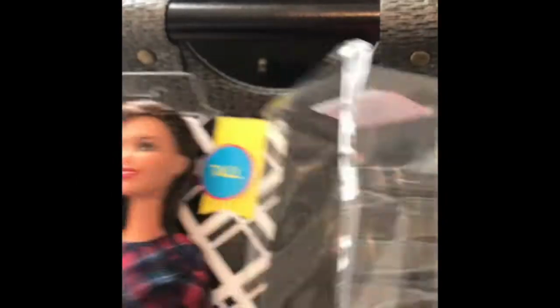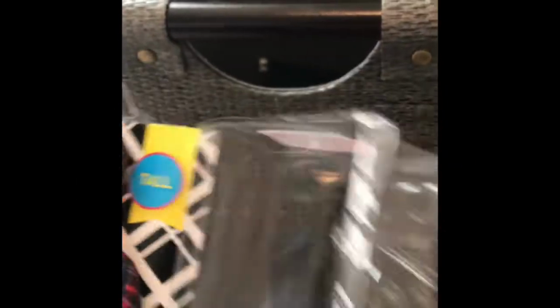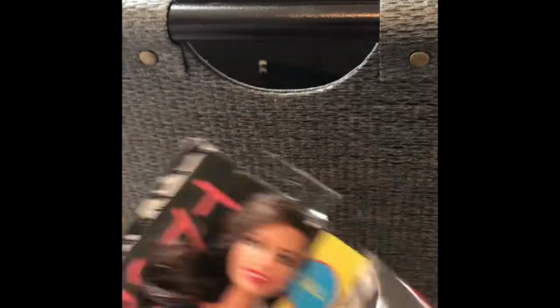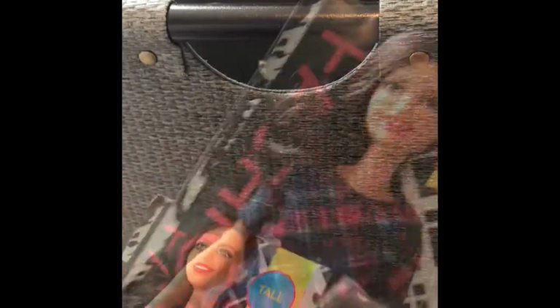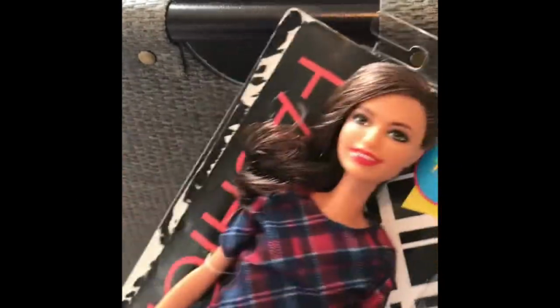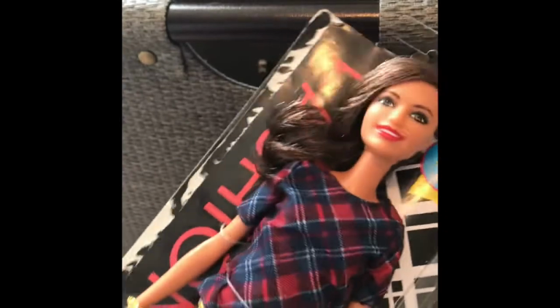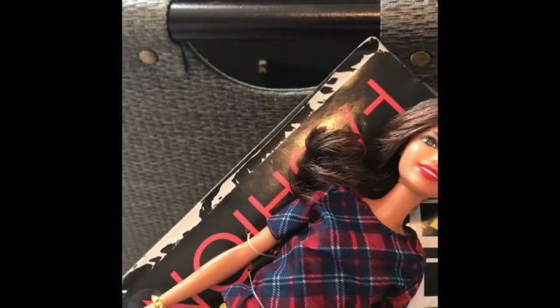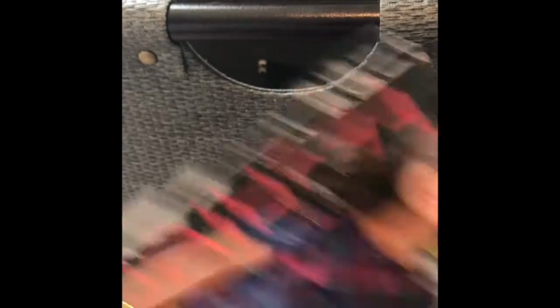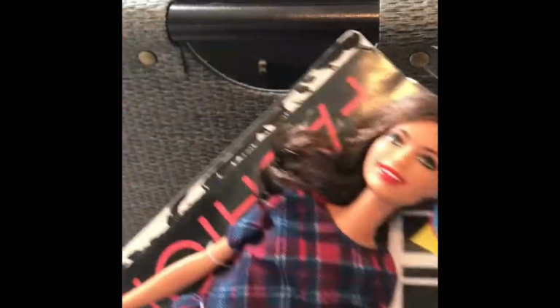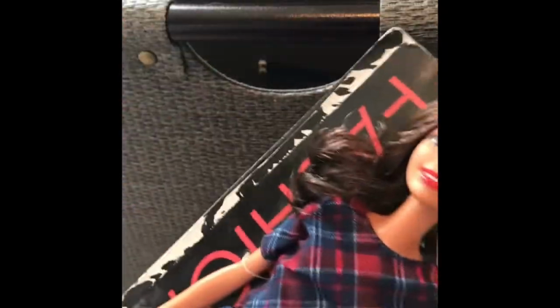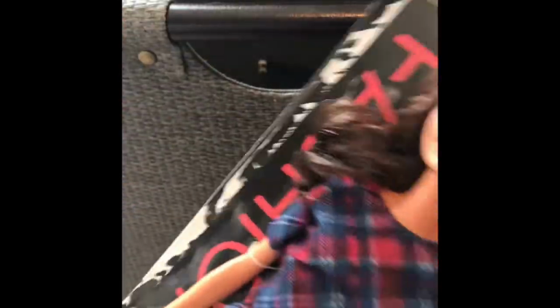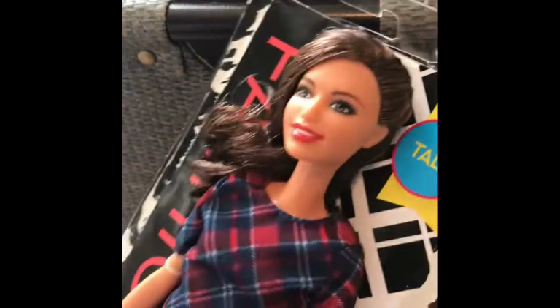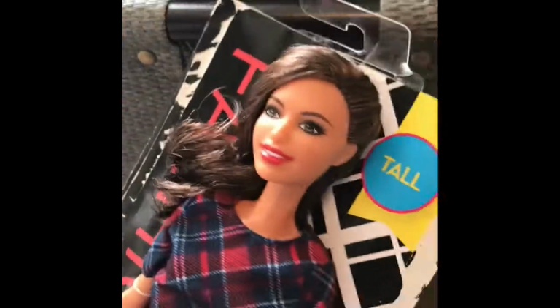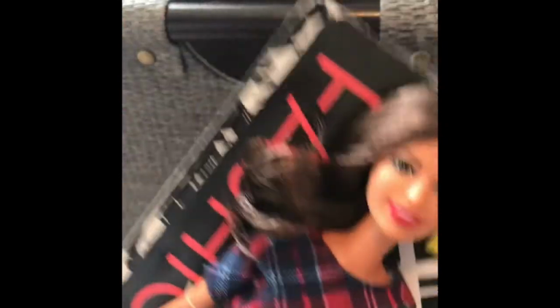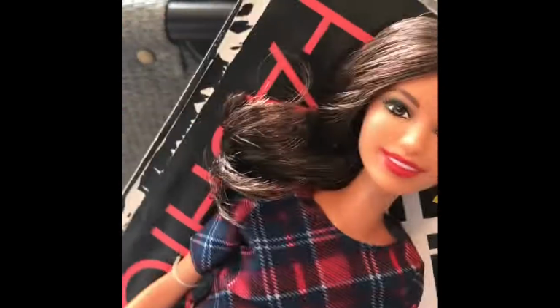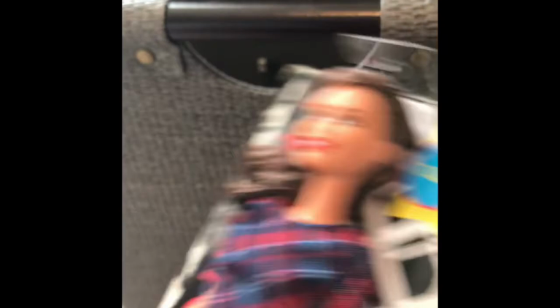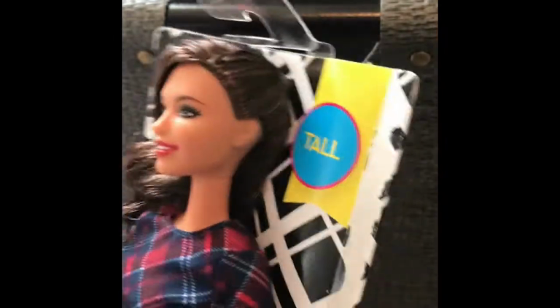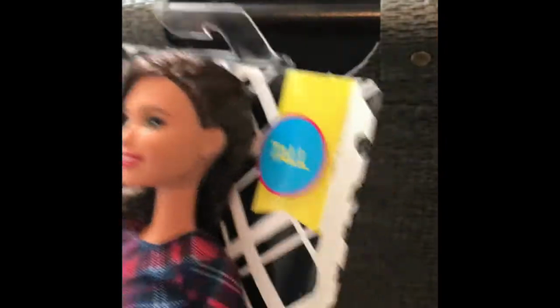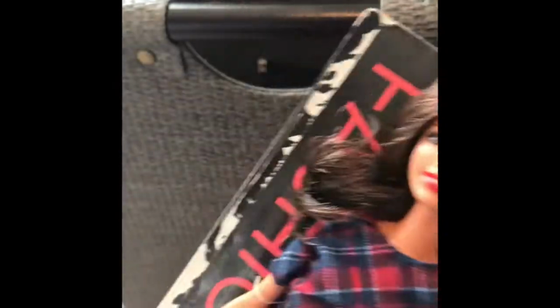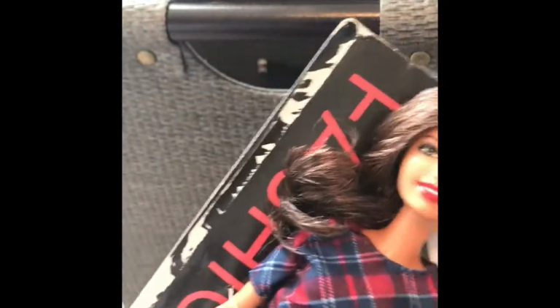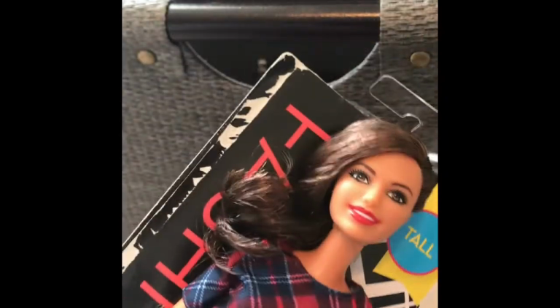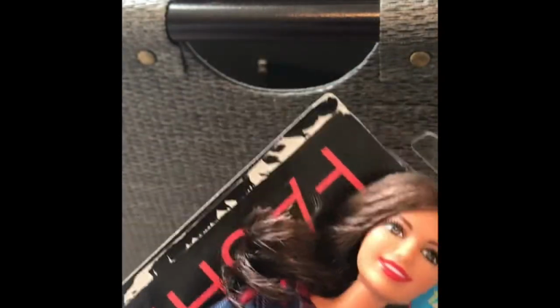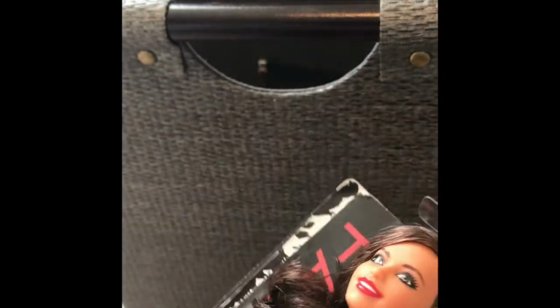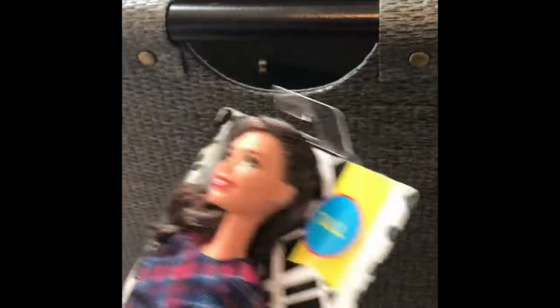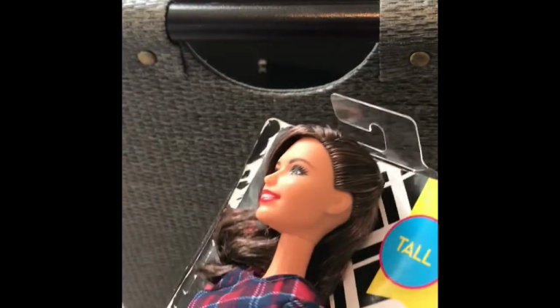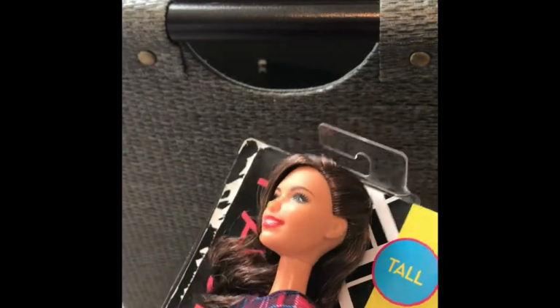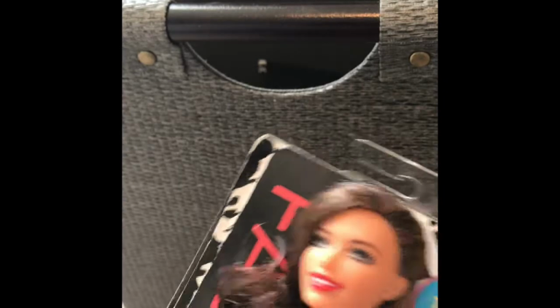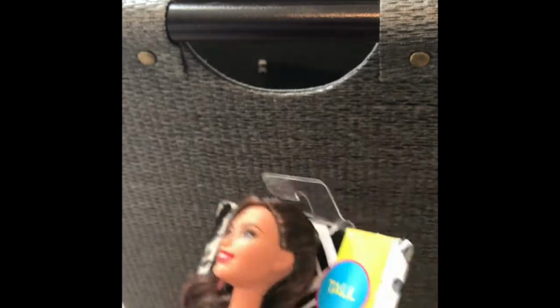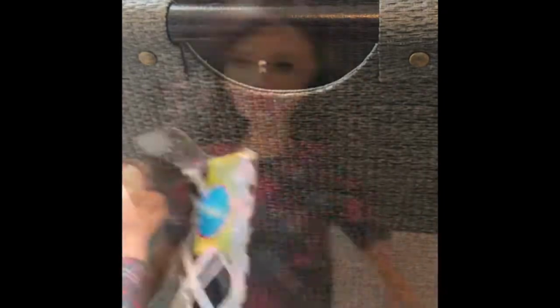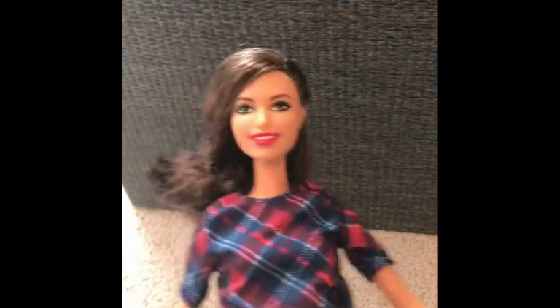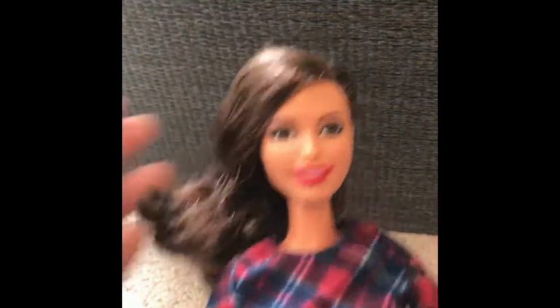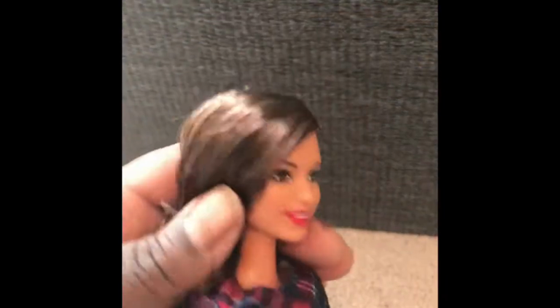Alright, let's get her out of the box. This was a super easy unboxing because she's just a single doll by herself. She doesn't have any earrings and she's just attached with rubber bands and those pins that they put in the back of her head.